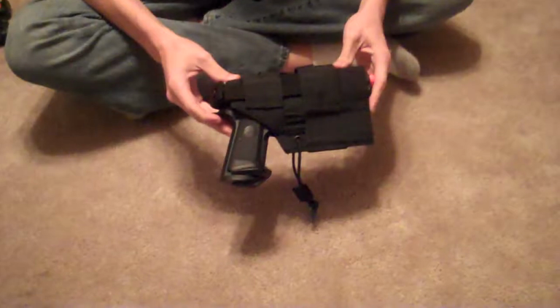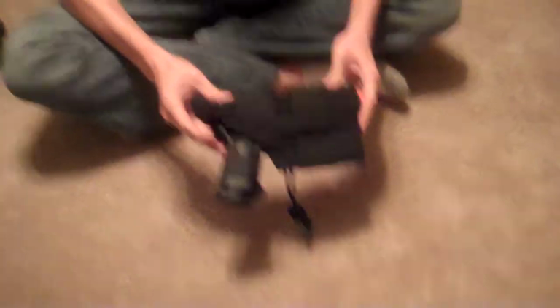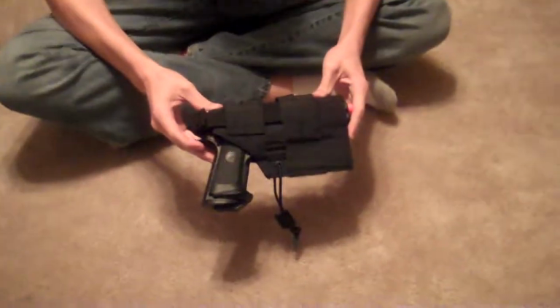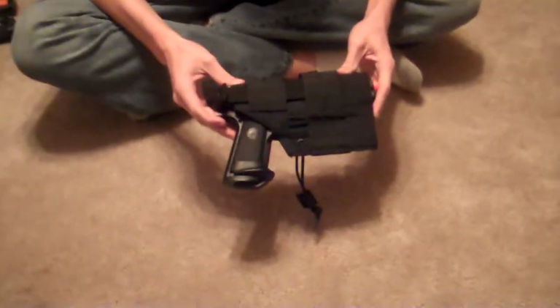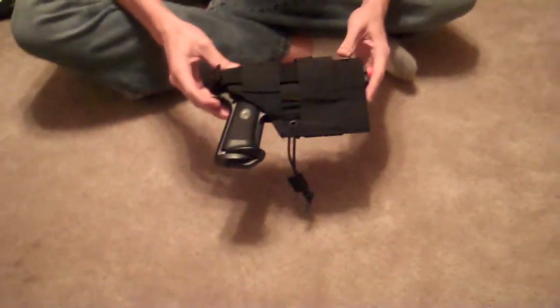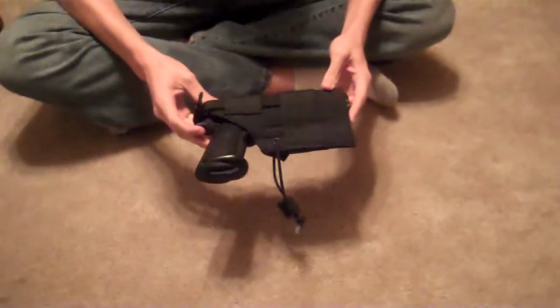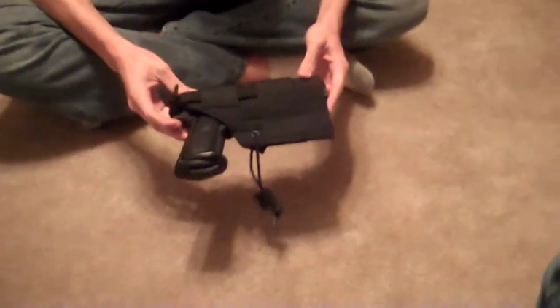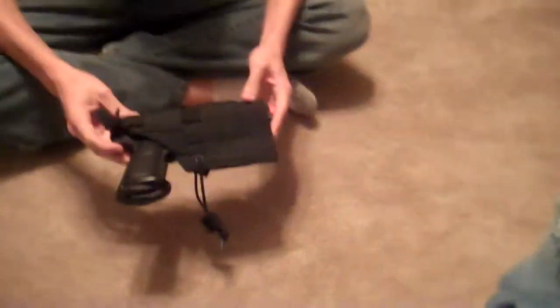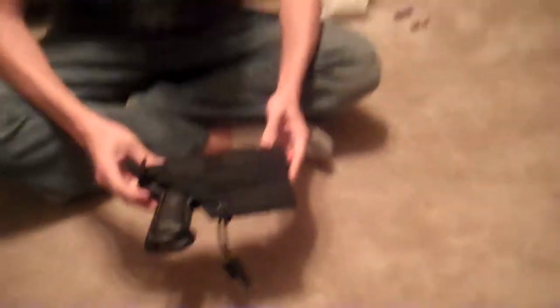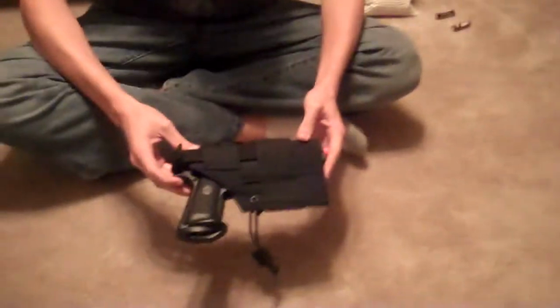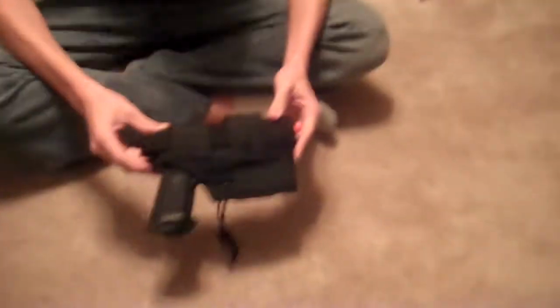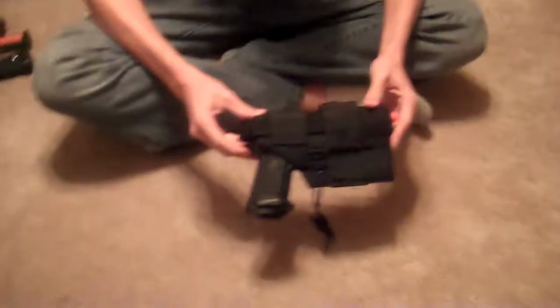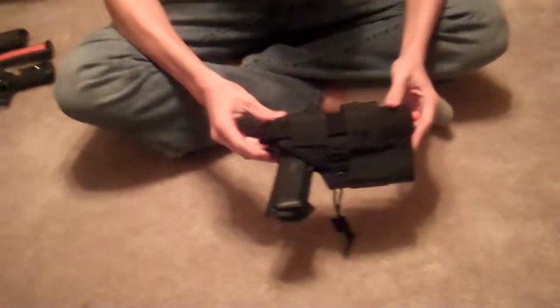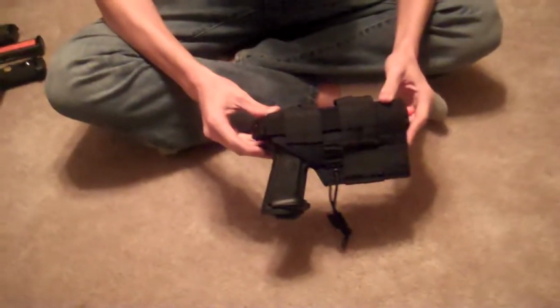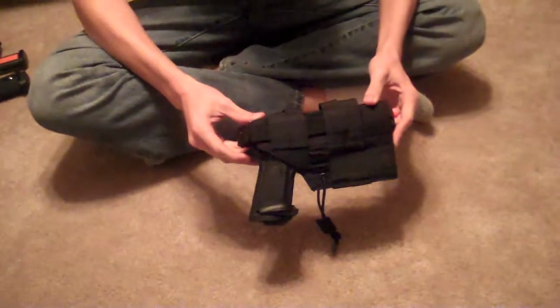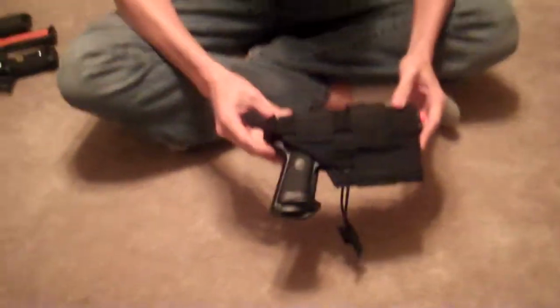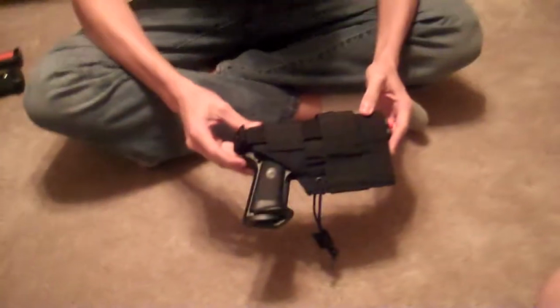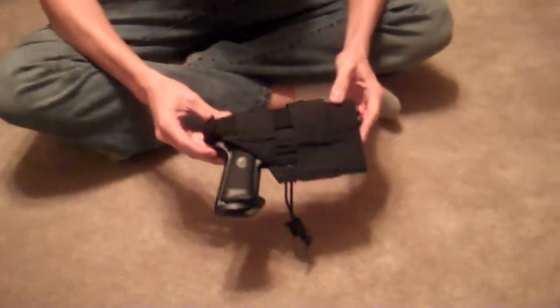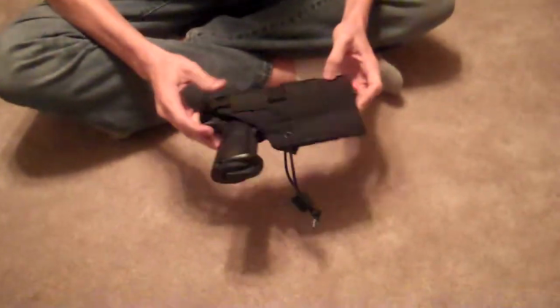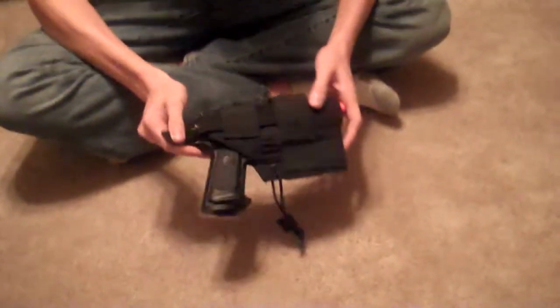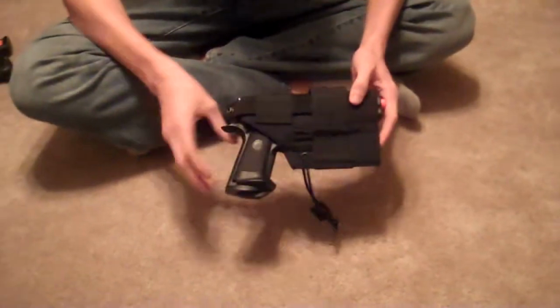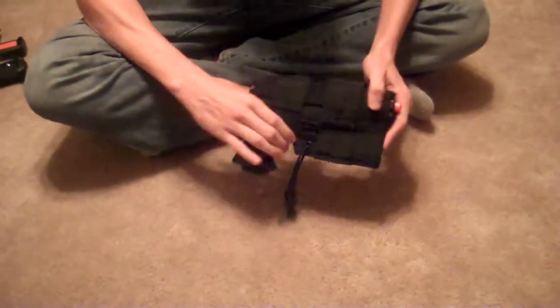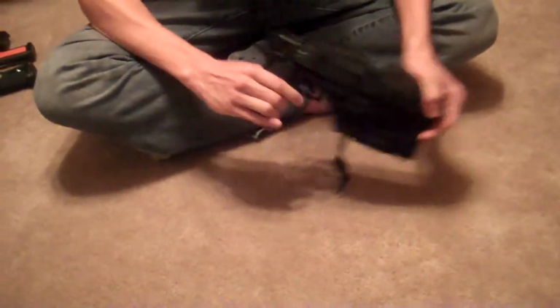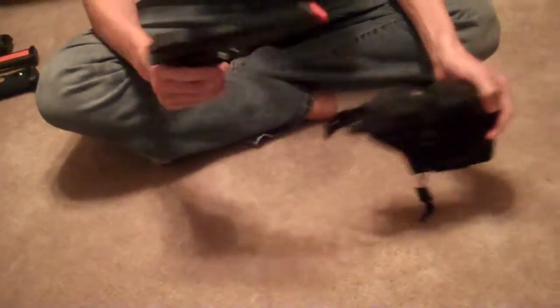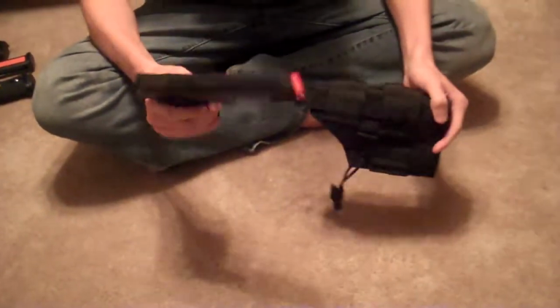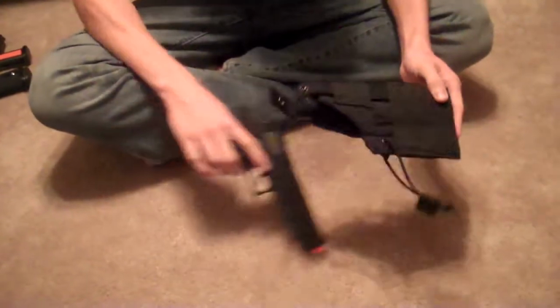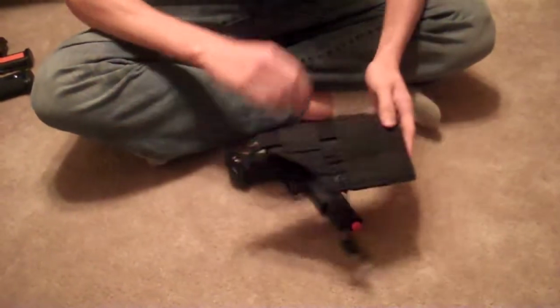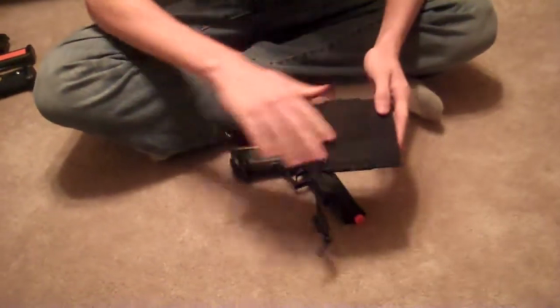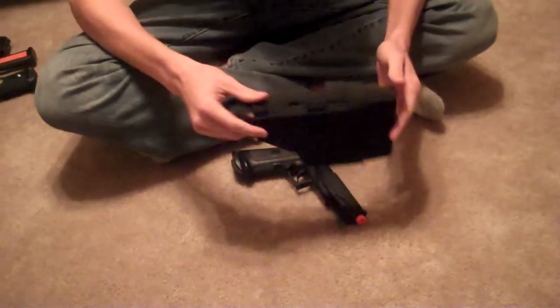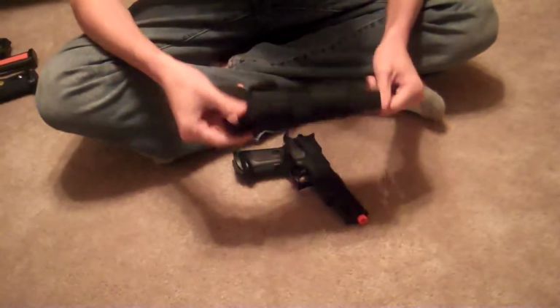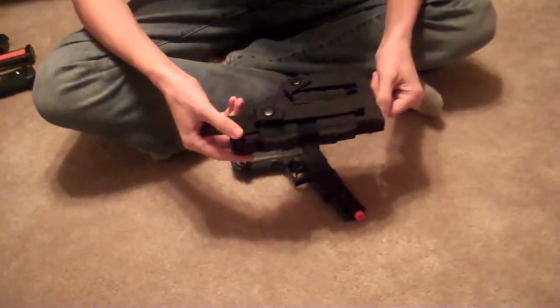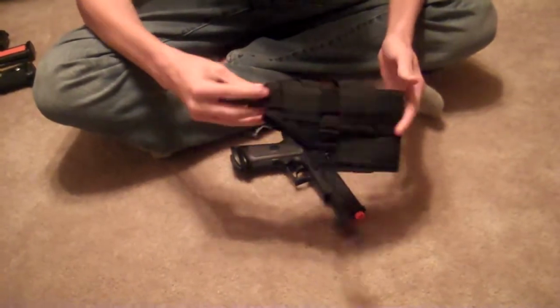Alright, so this is a review on not only a pistol, but a holster. Very nice pistol and very nice holster indeed.